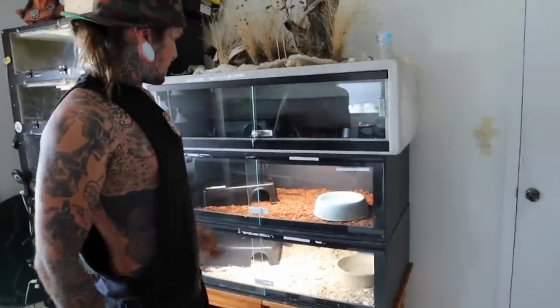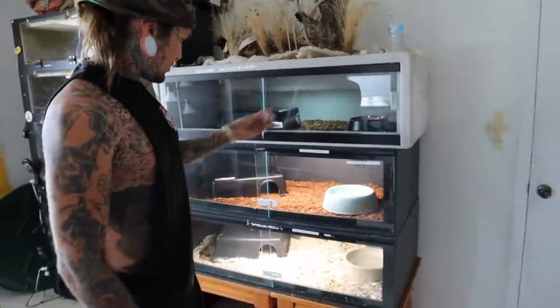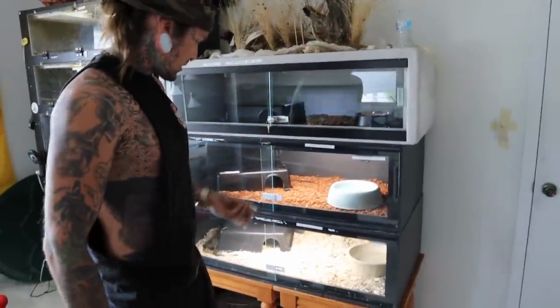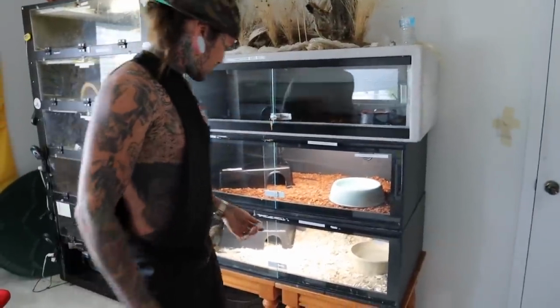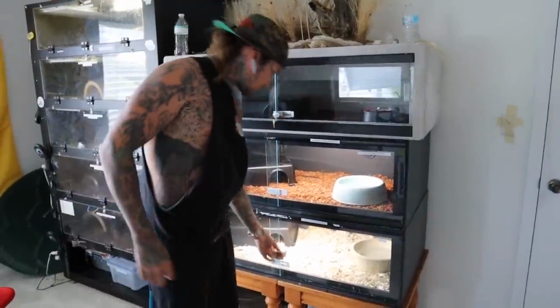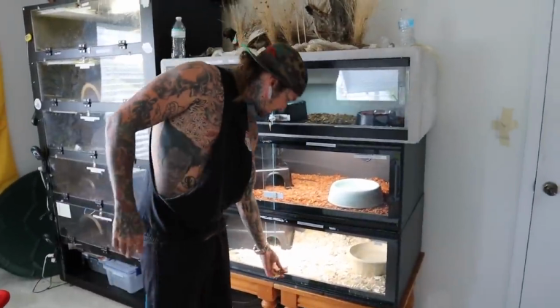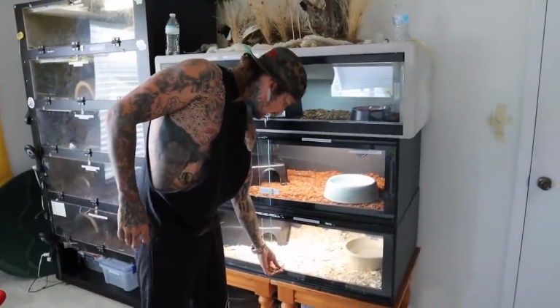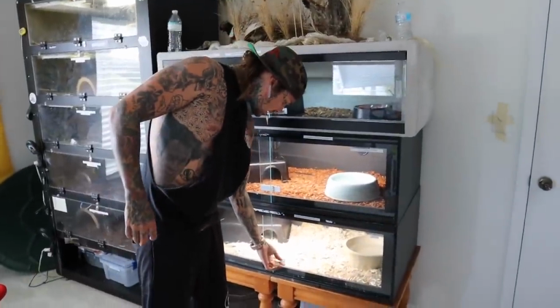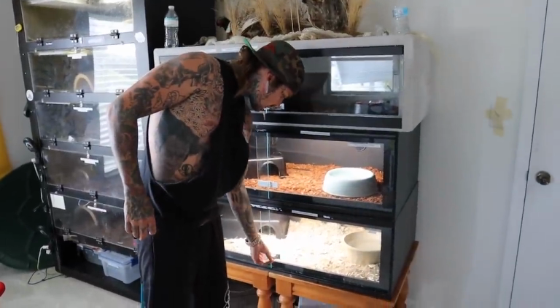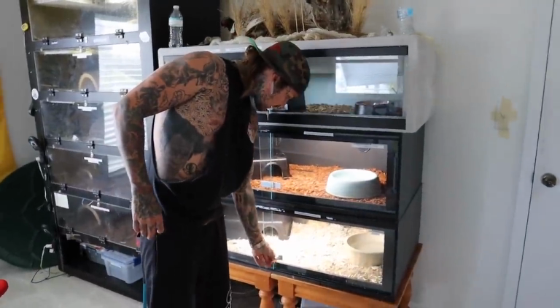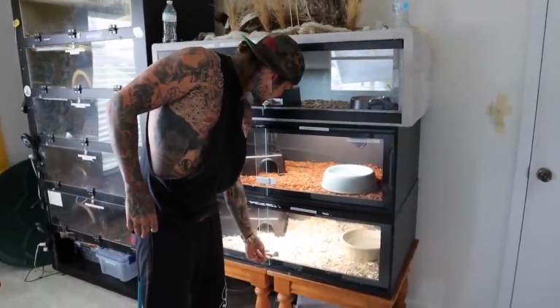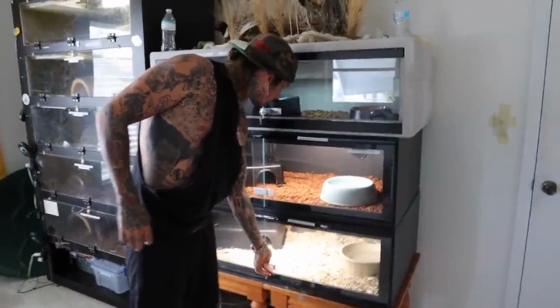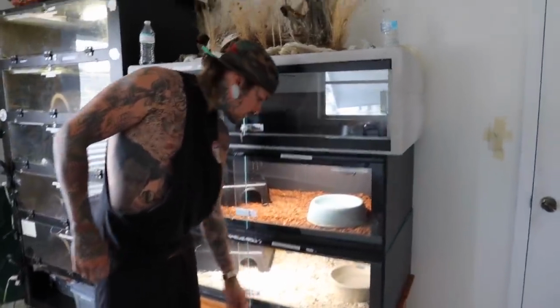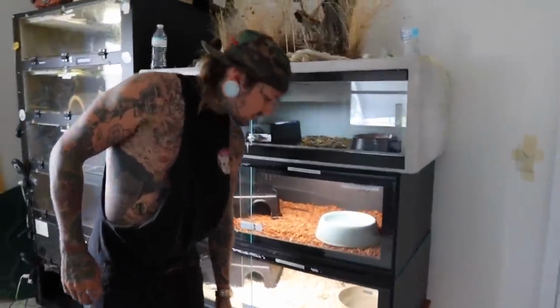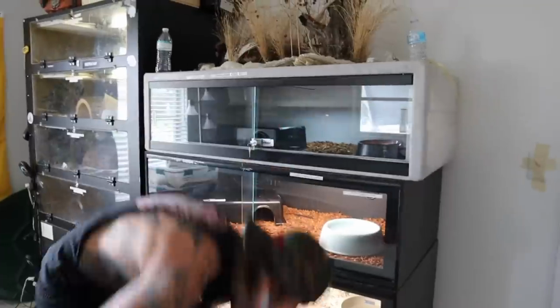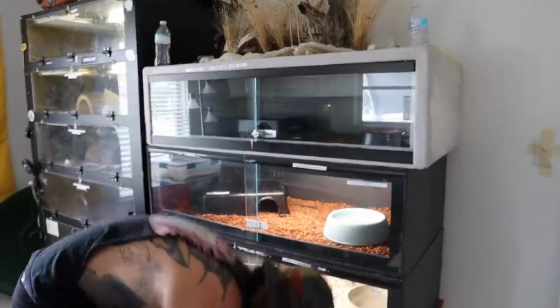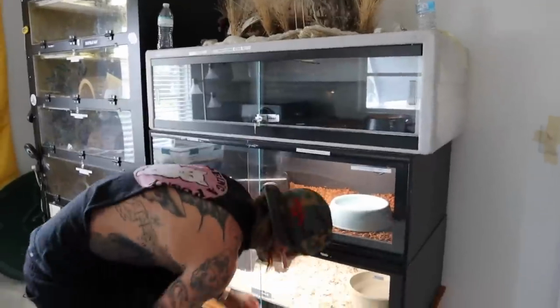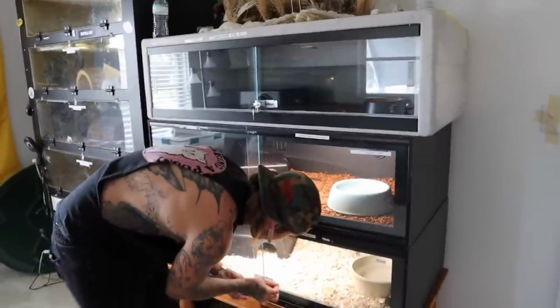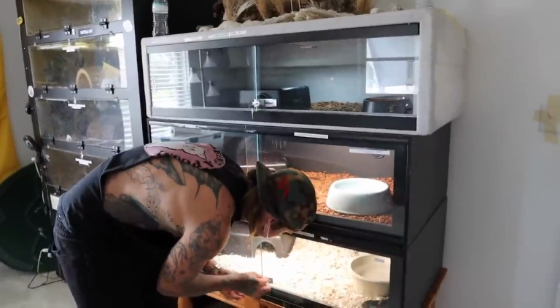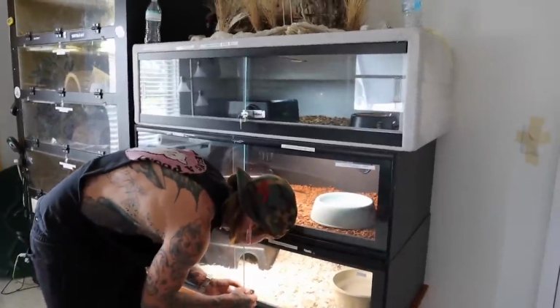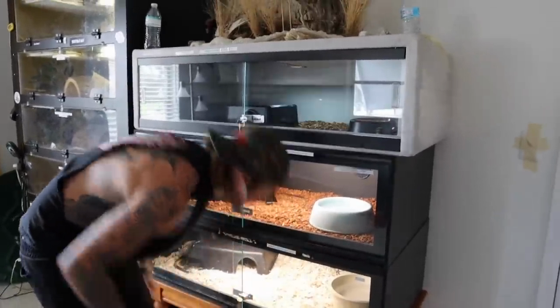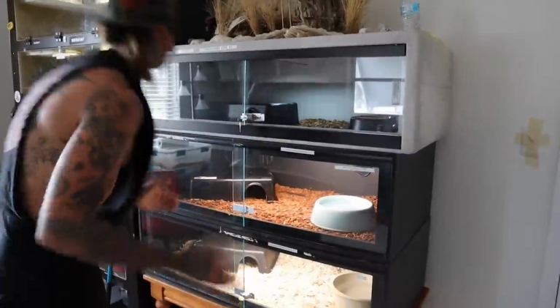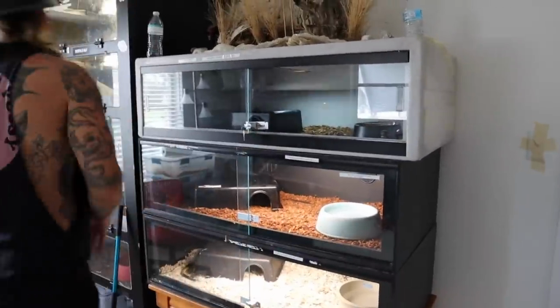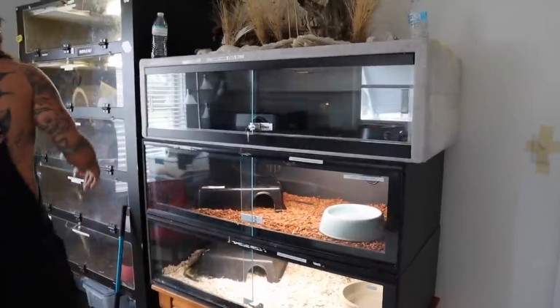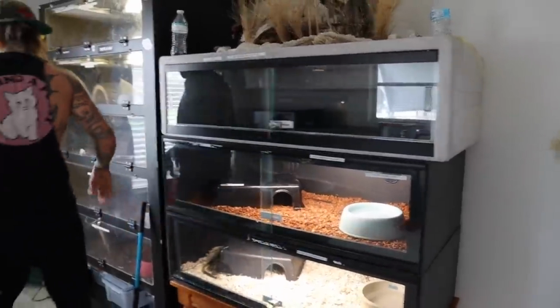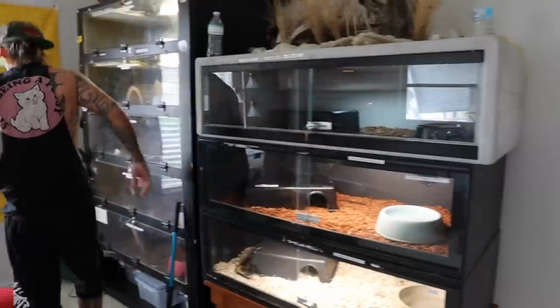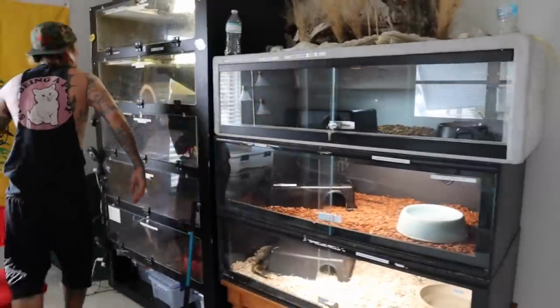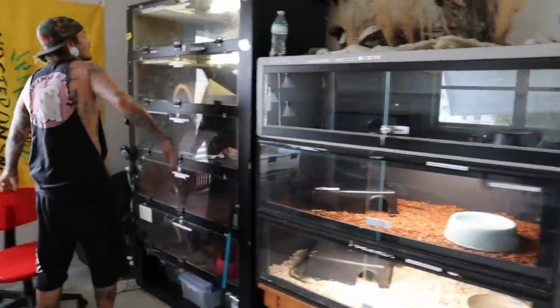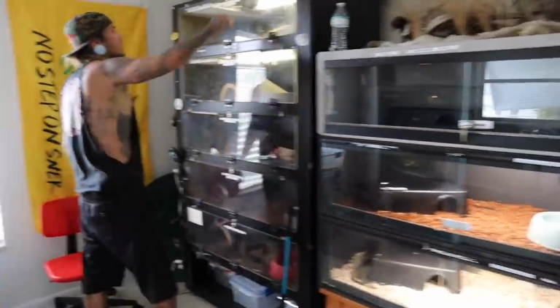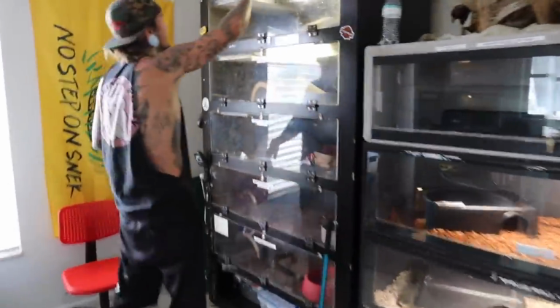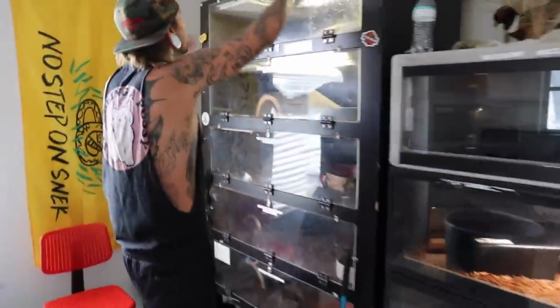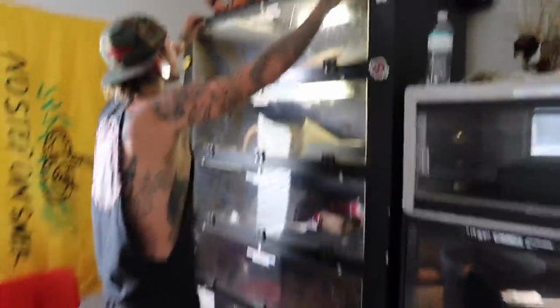Stupid lights already messed up. Kila, what's going on bro? Lights are spazzing out already. Alright, next - over here. Crazy Monica, hey dude.